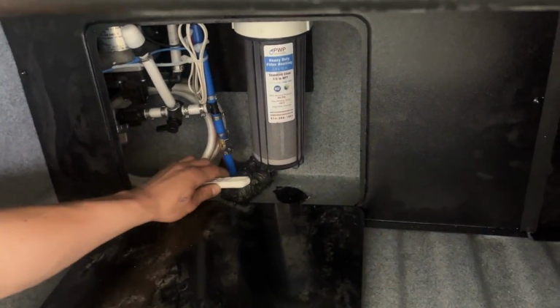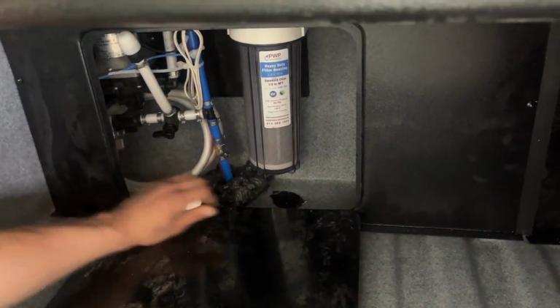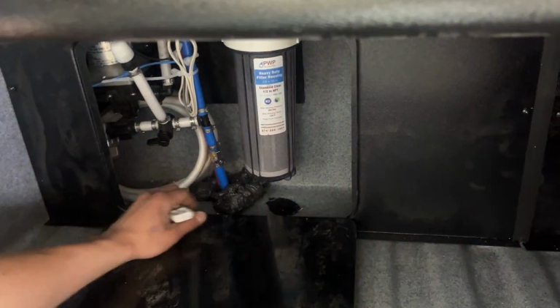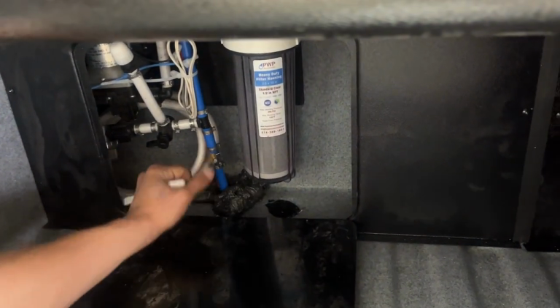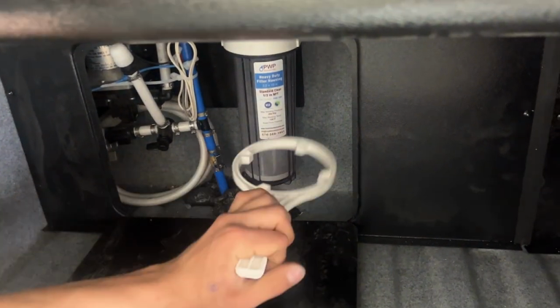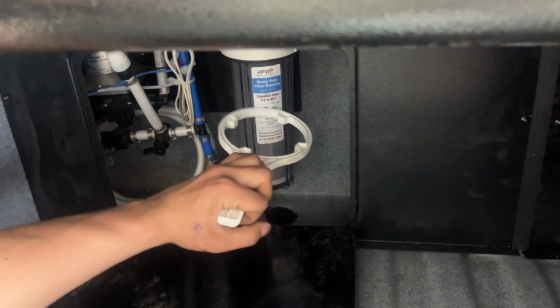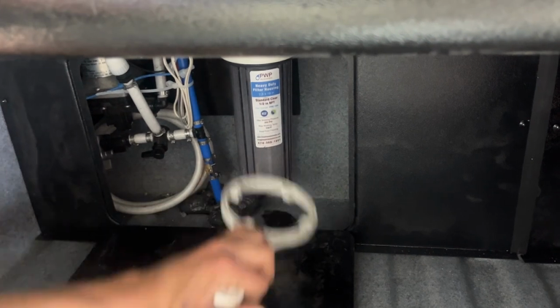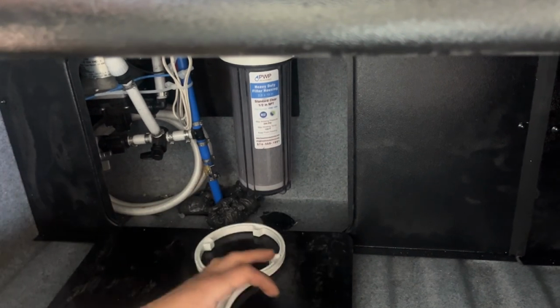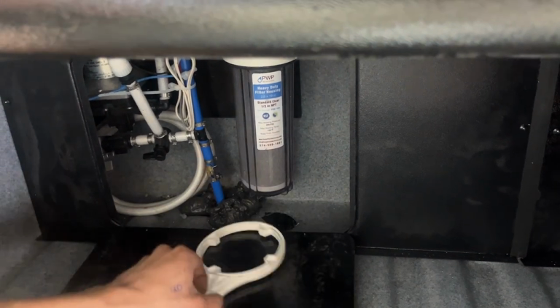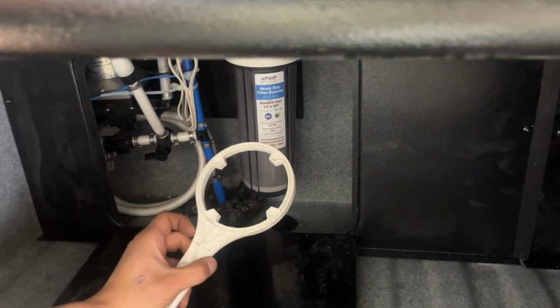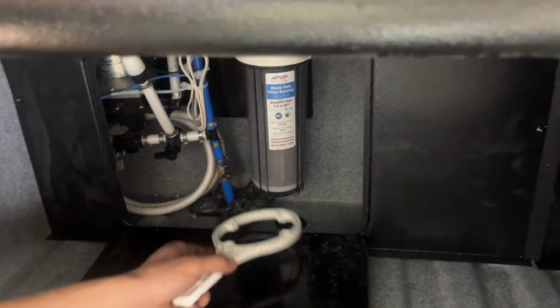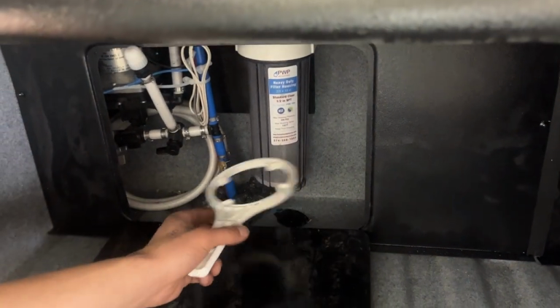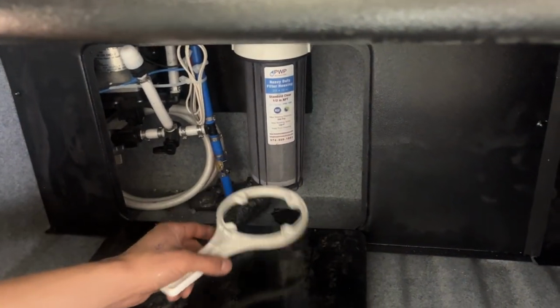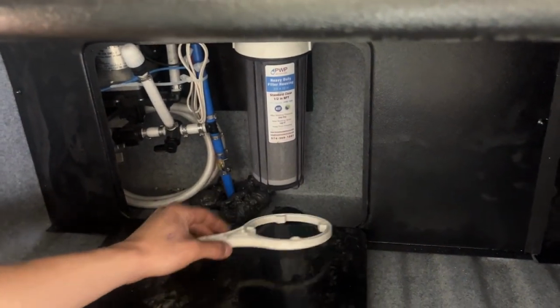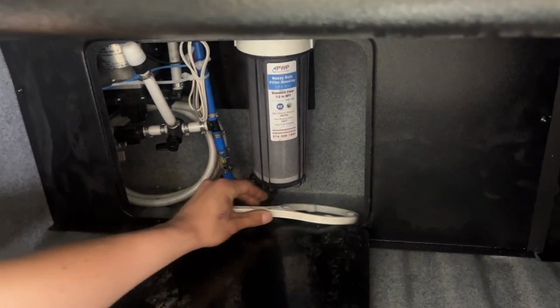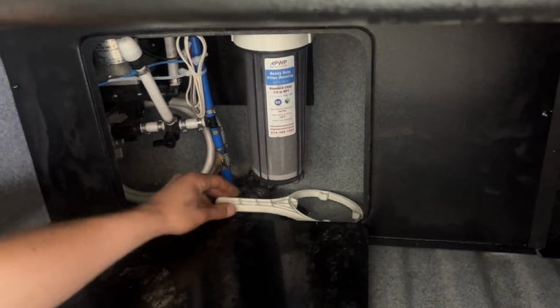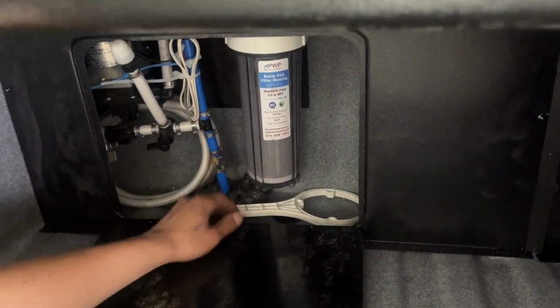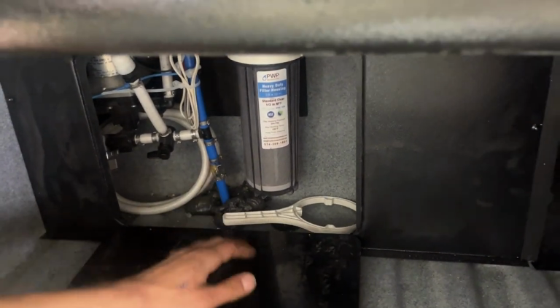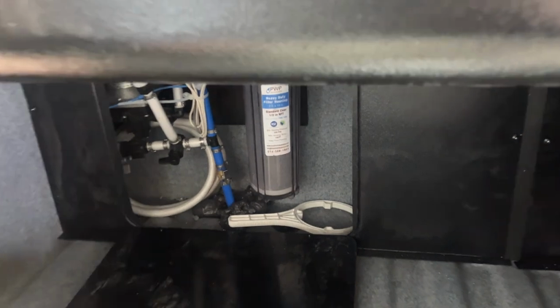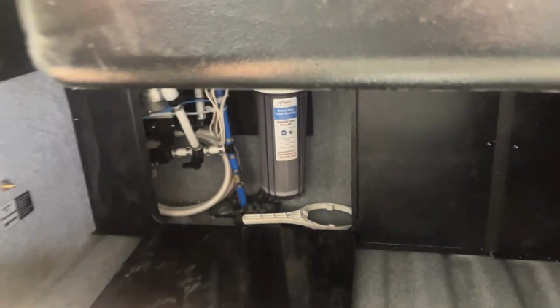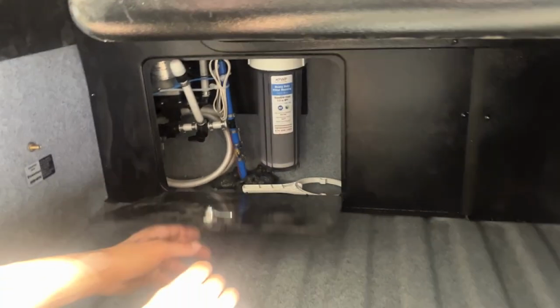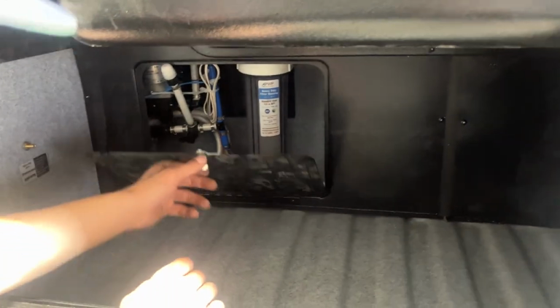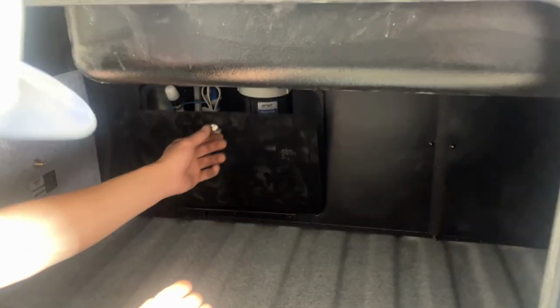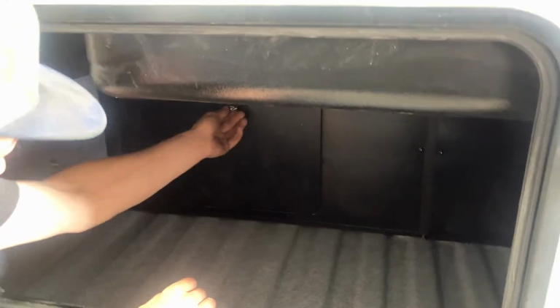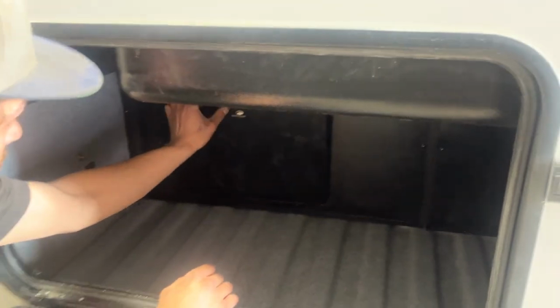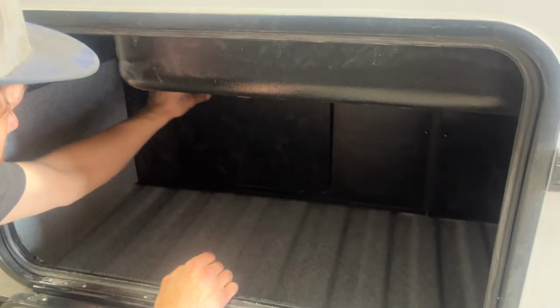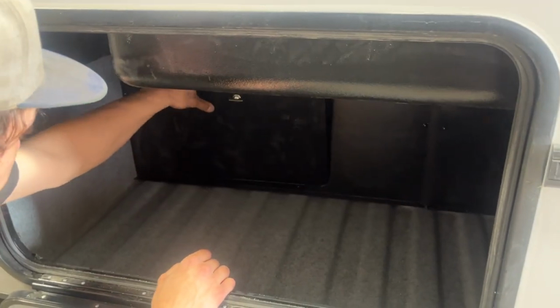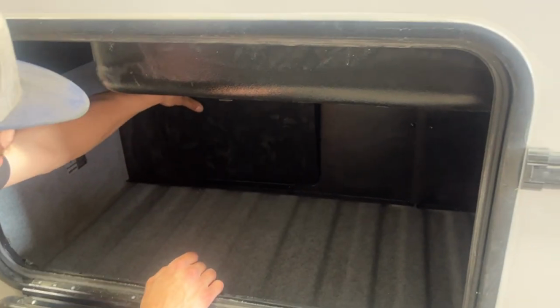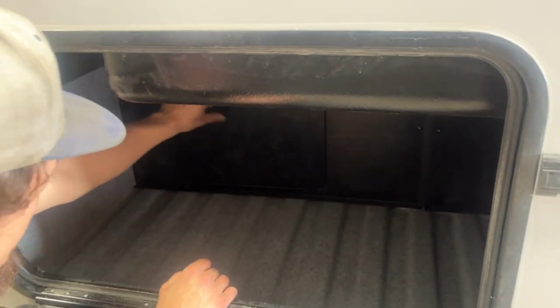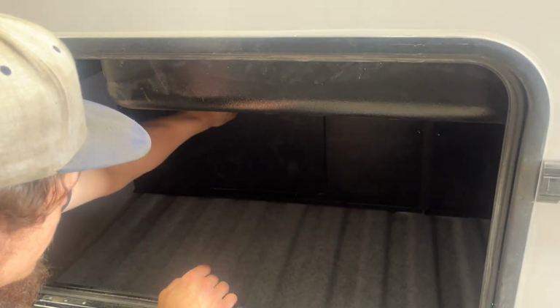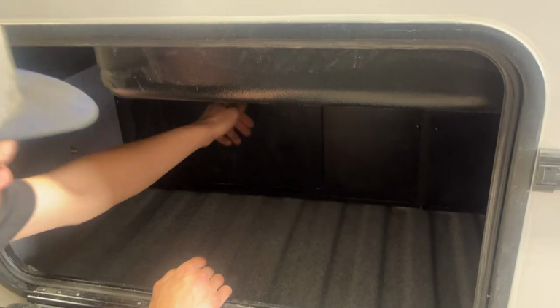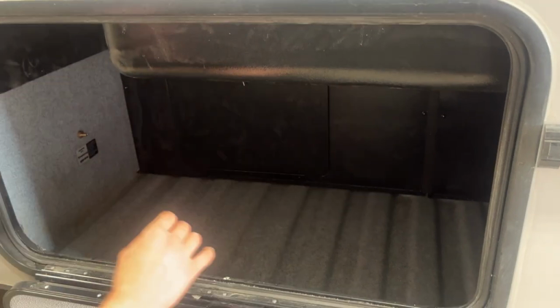When you are winterizing it, you do want to make sure that you pop that water filter out of there. You just got this little wrench here, so you can take that housing off of it, take that filter out — and you want to make sure that's replaced every year. Once you're done, just close it back off.